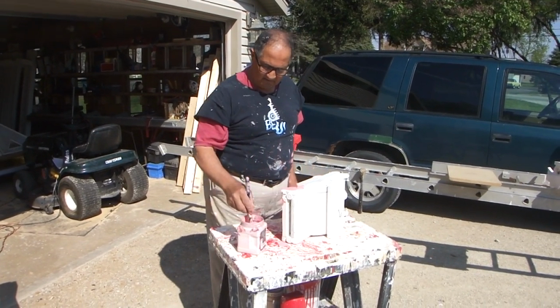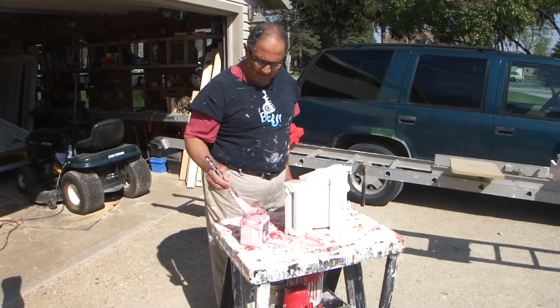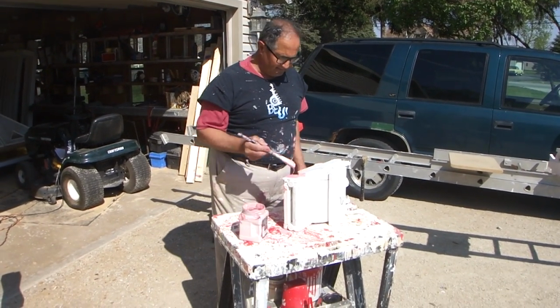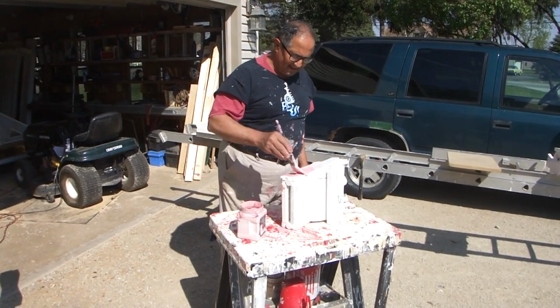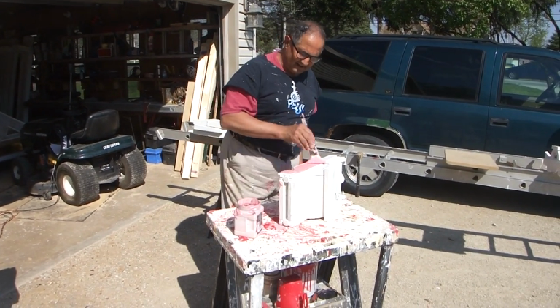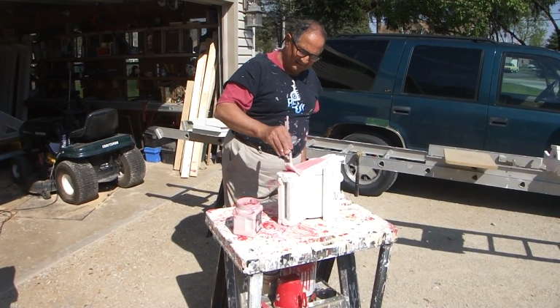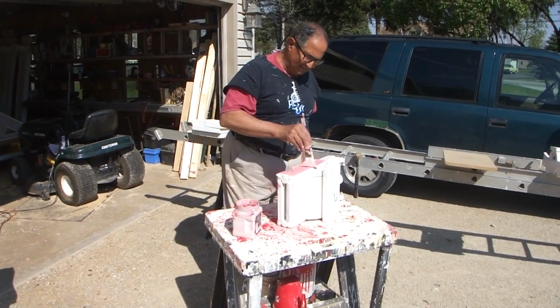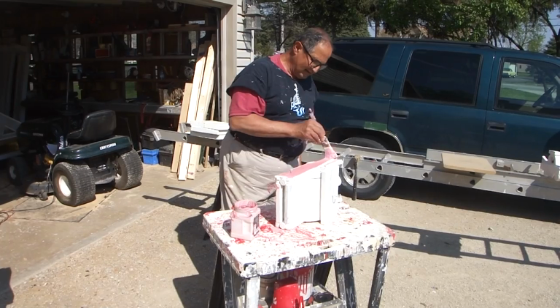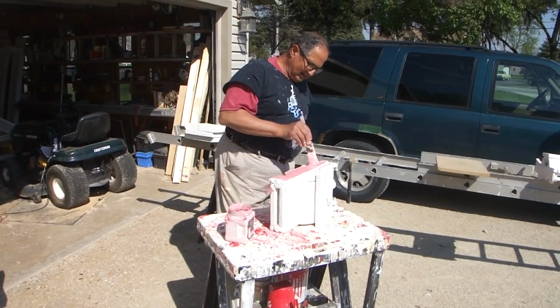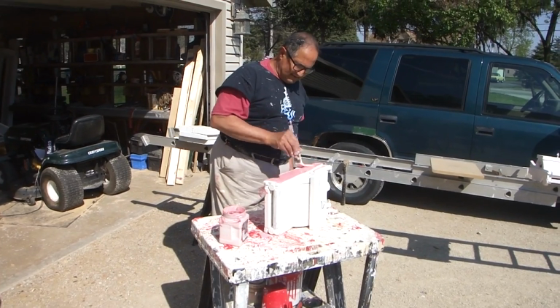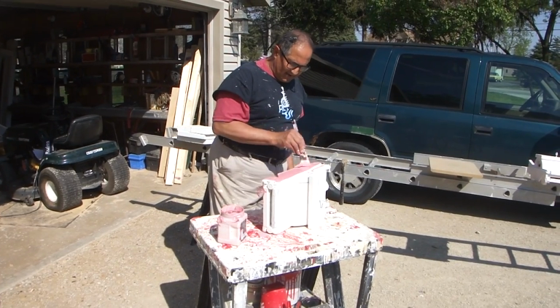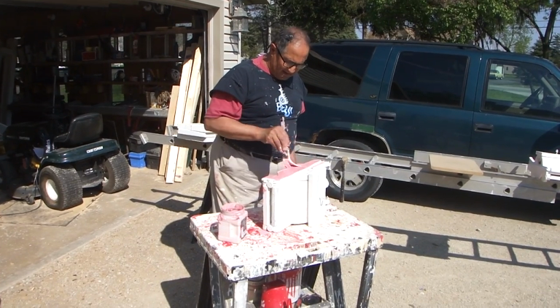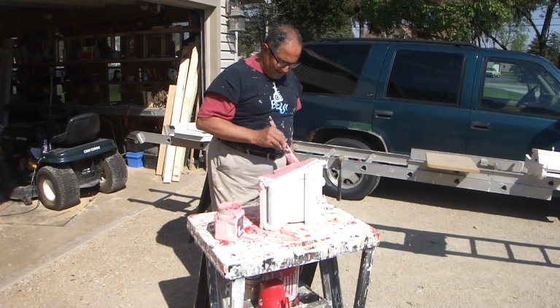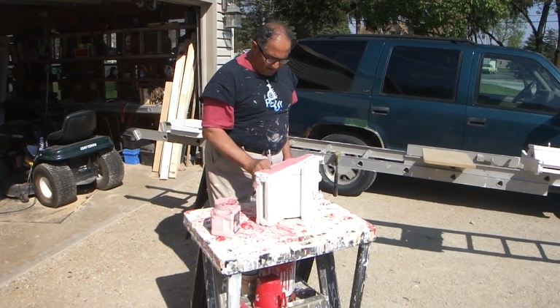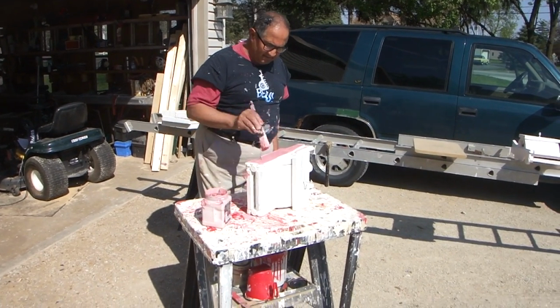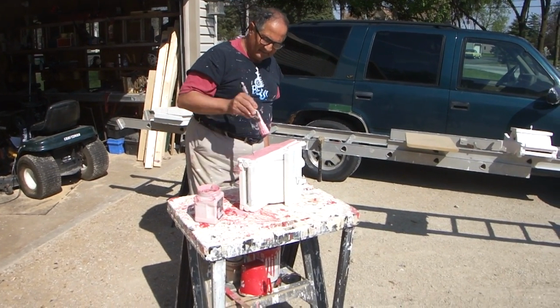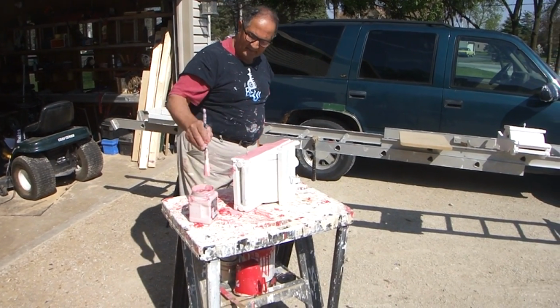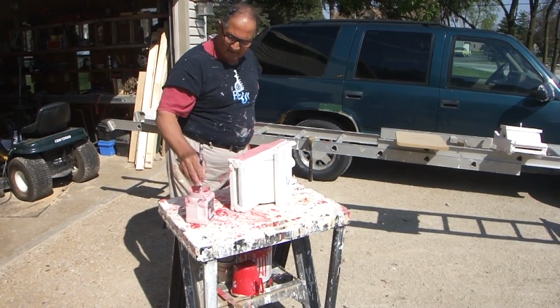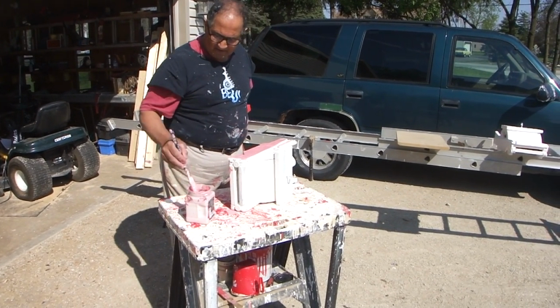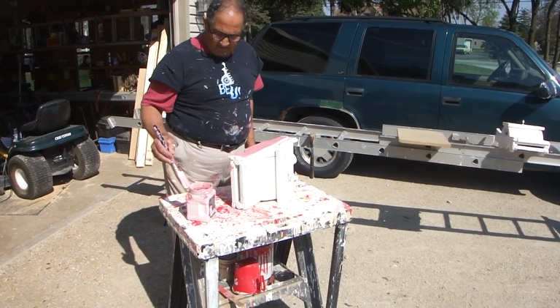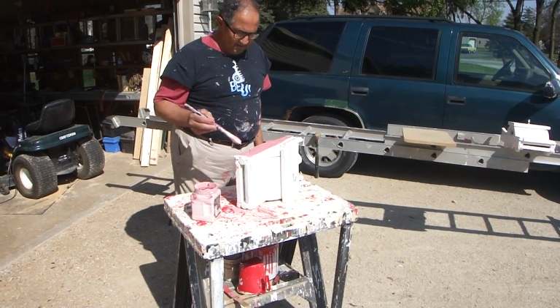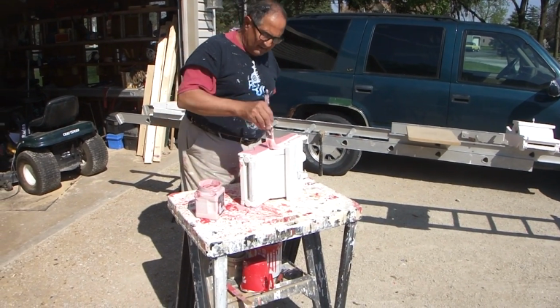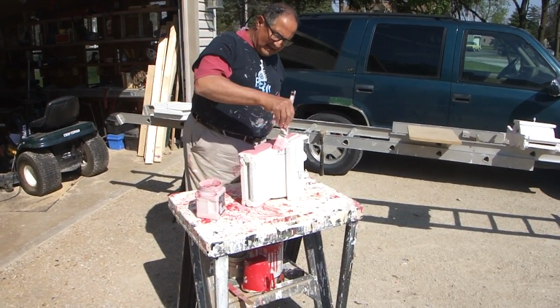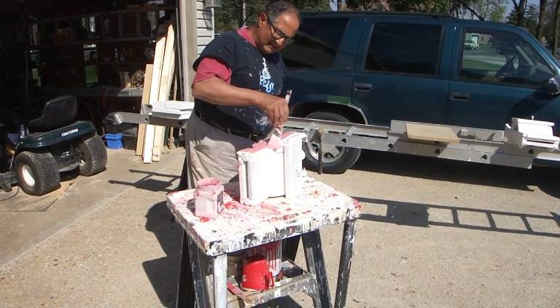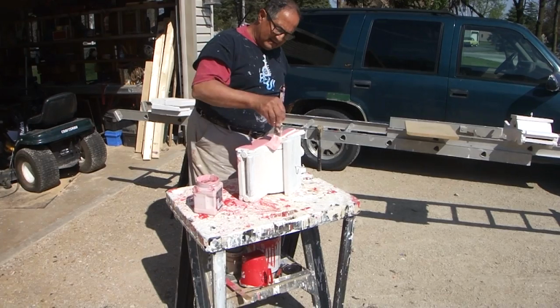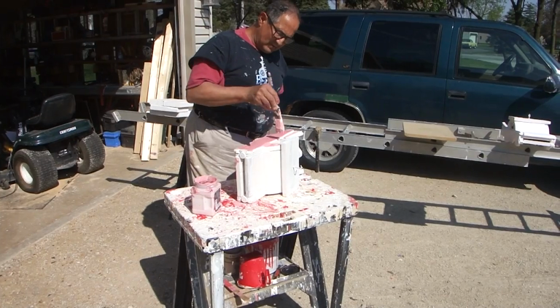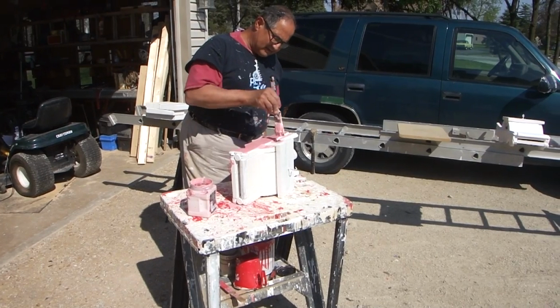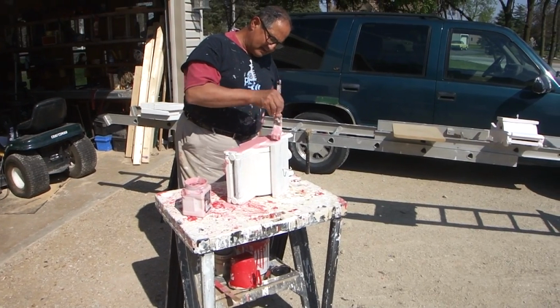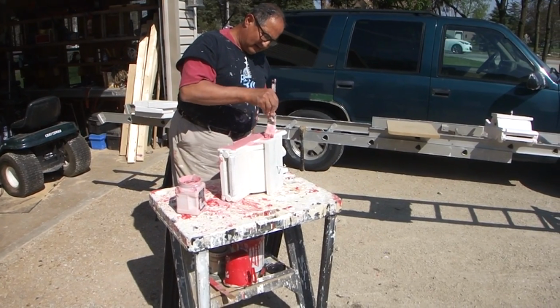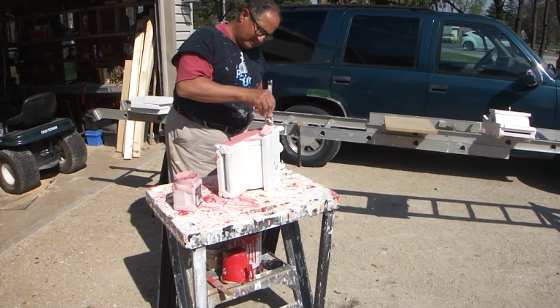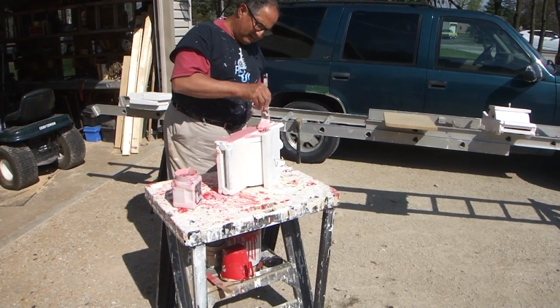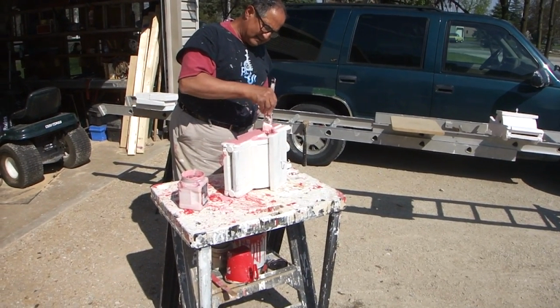What a beautiful day, huh? These should dry in about an hour. See what I mean? I've got to get into those windows and all the small places.